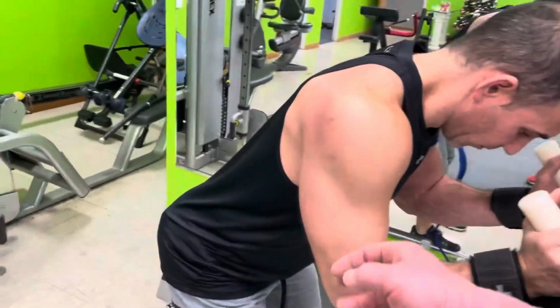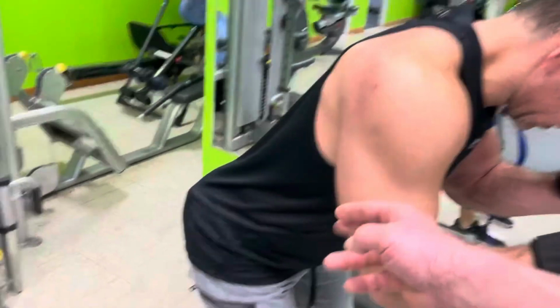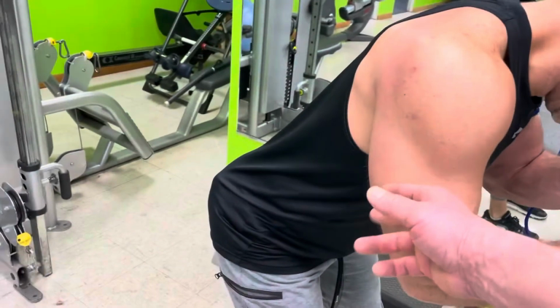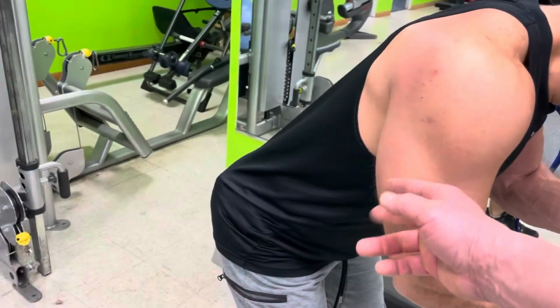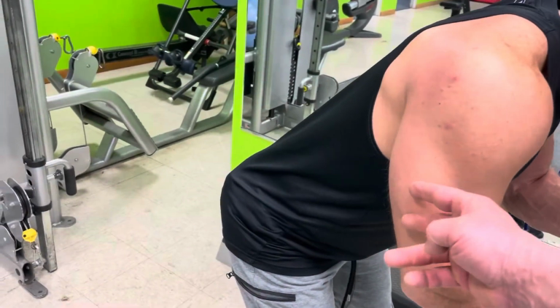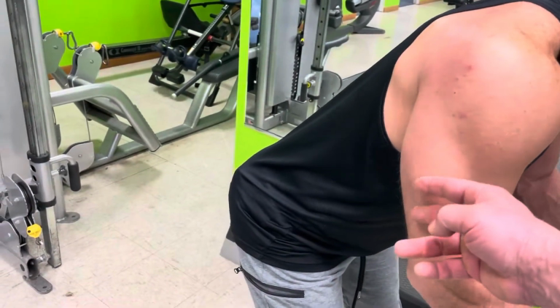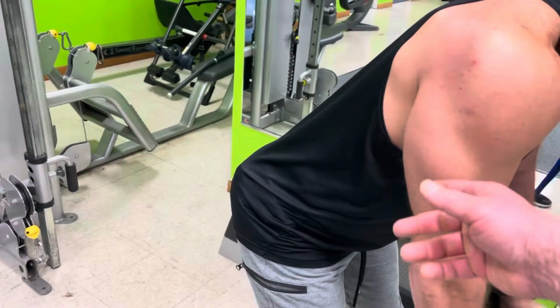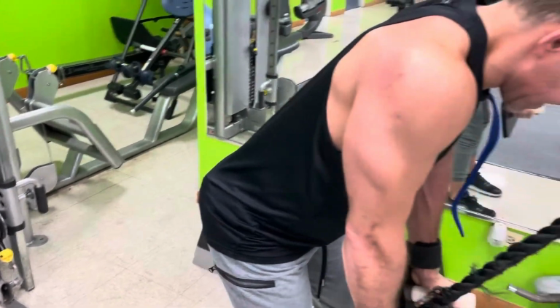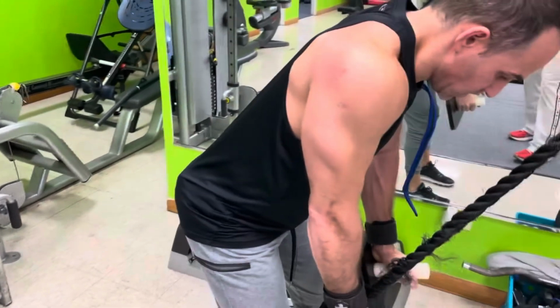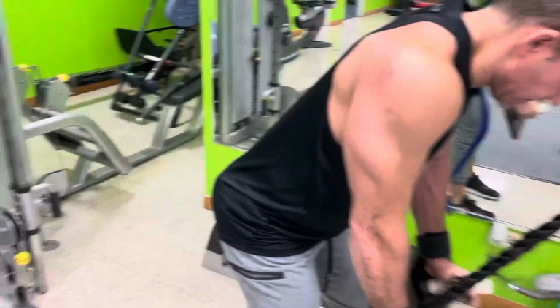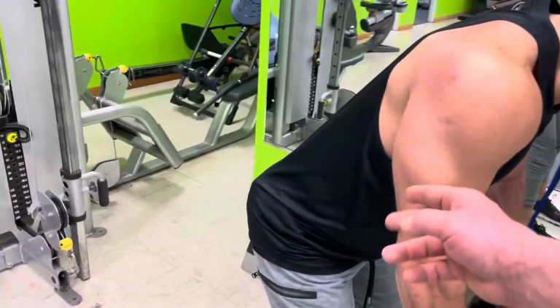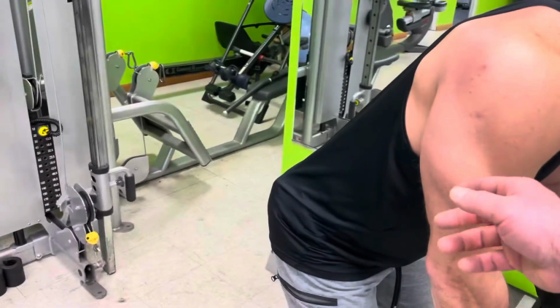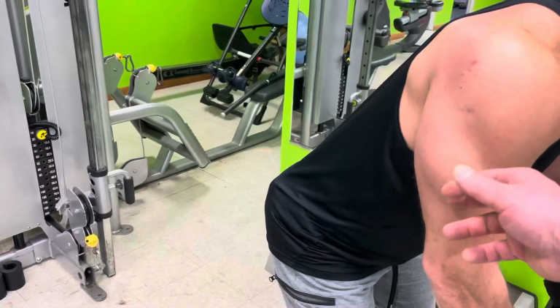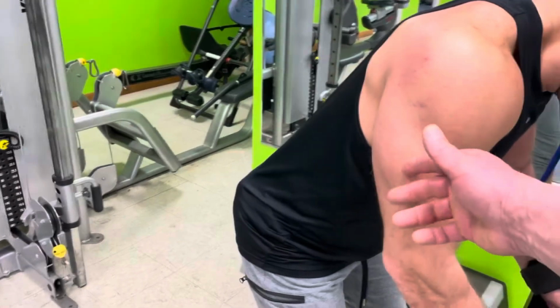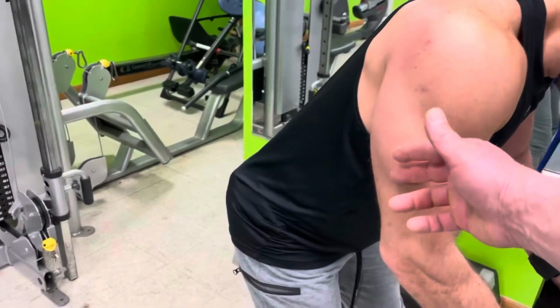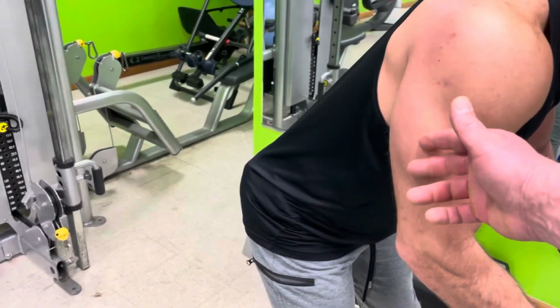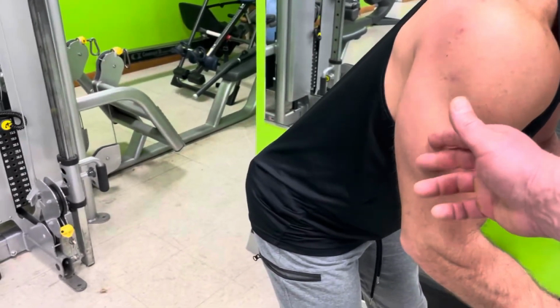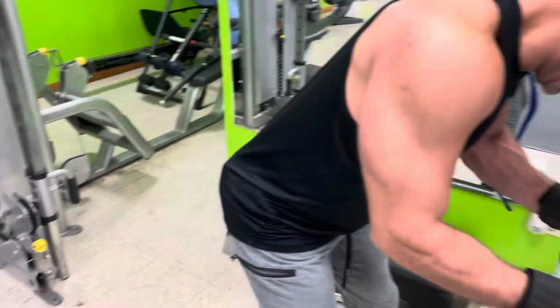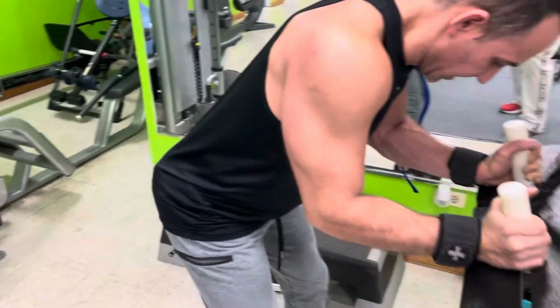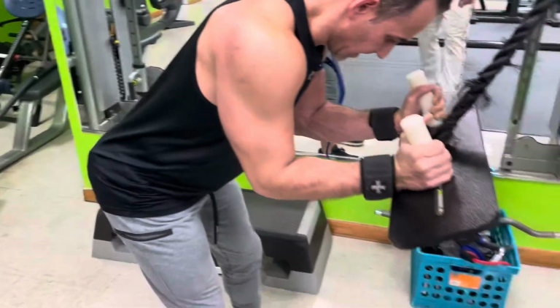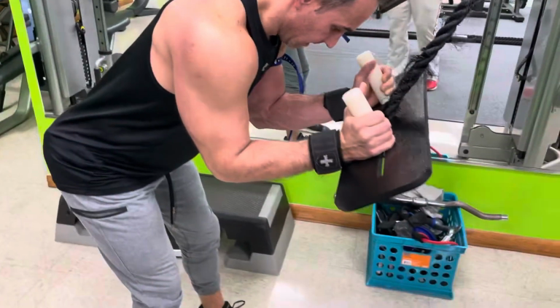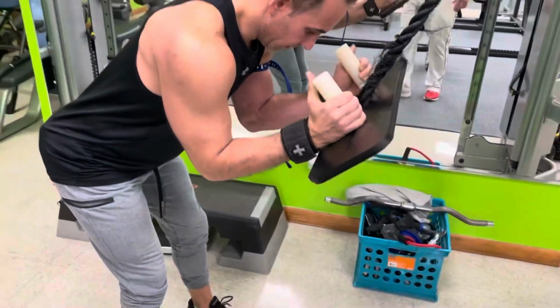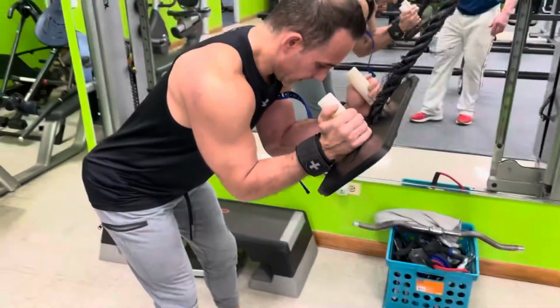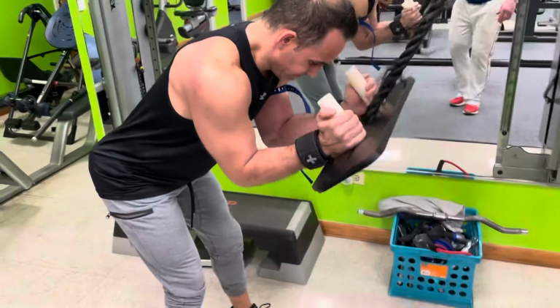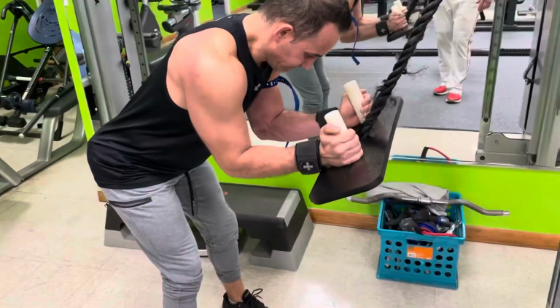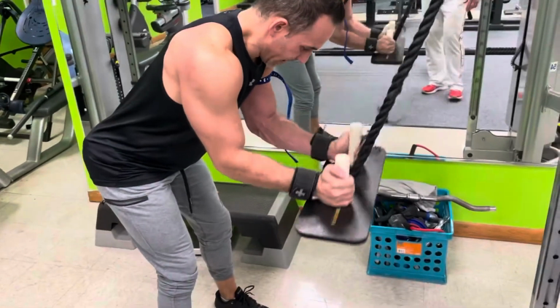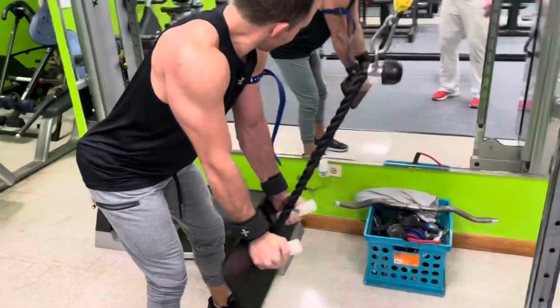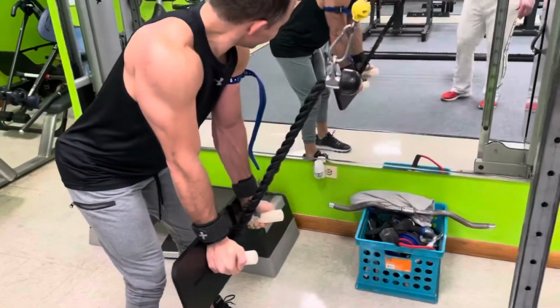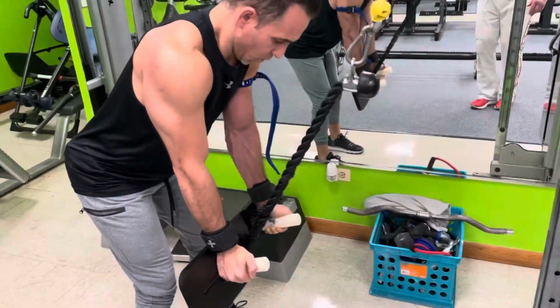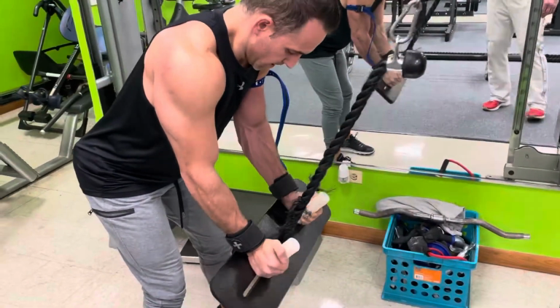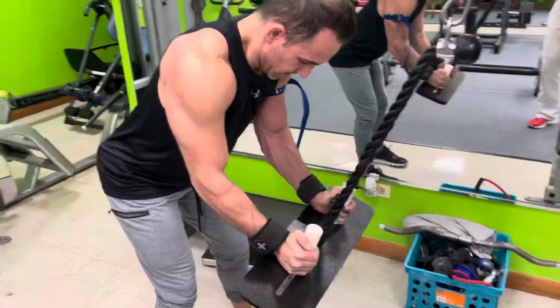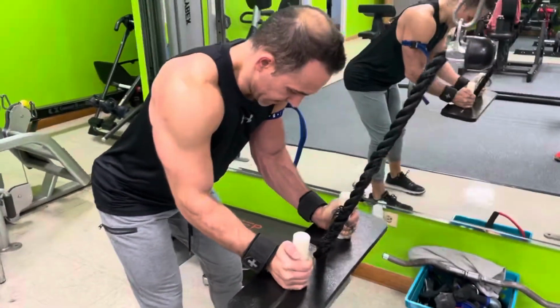Real isolated. Put your mind in that tricep. Trainers use the tap technique — it lets the client put the mind in the muscle. Keep the elbows tight. Thinking about that left one, looking in the mirror.